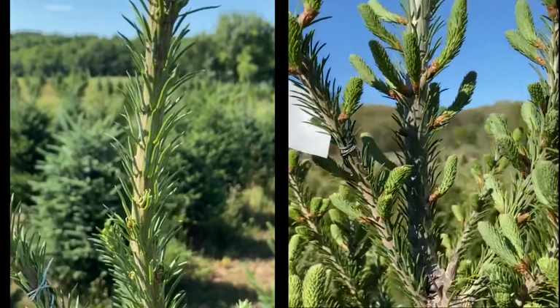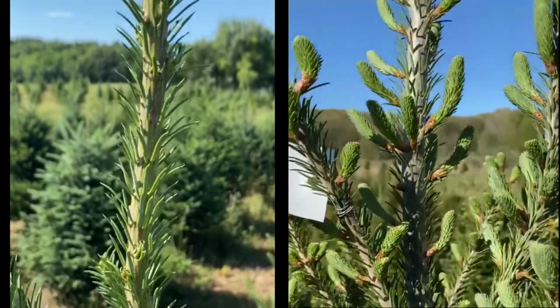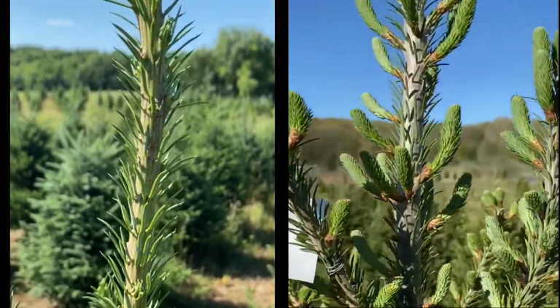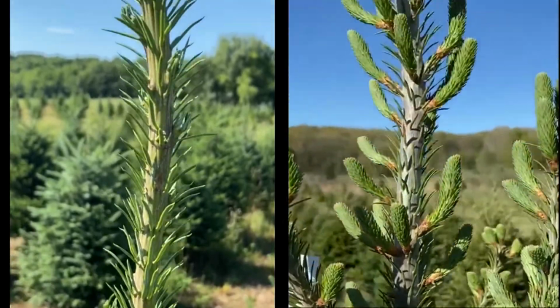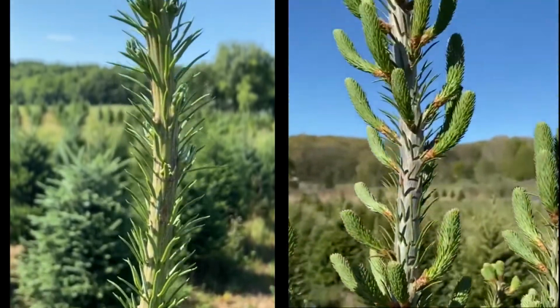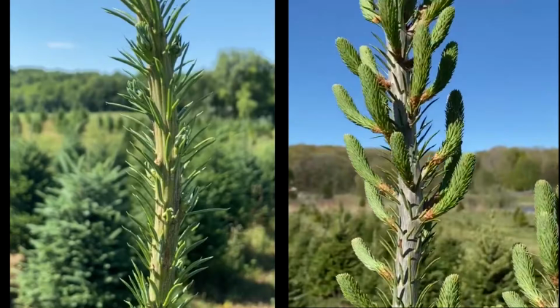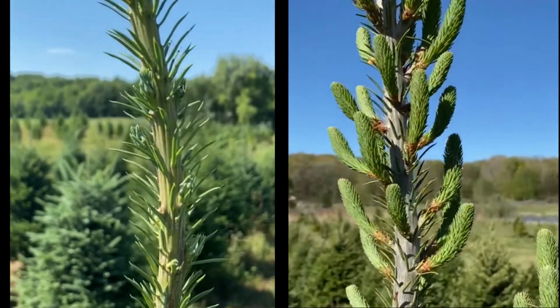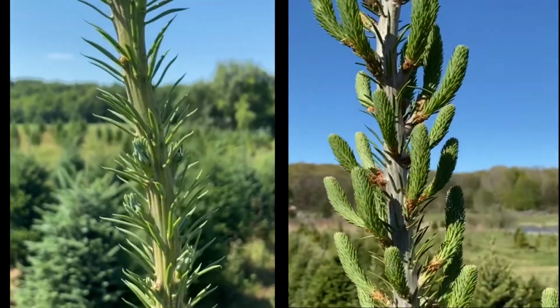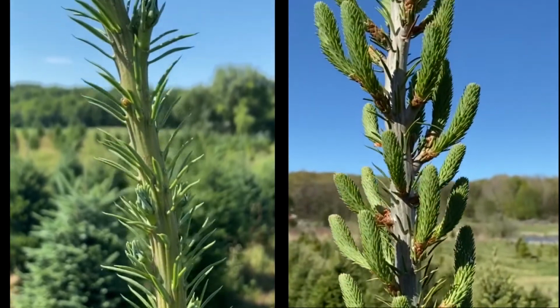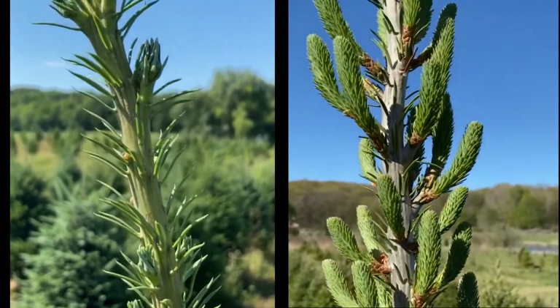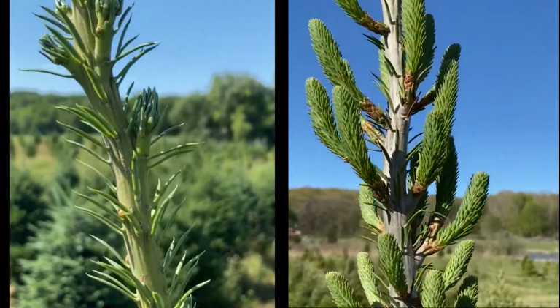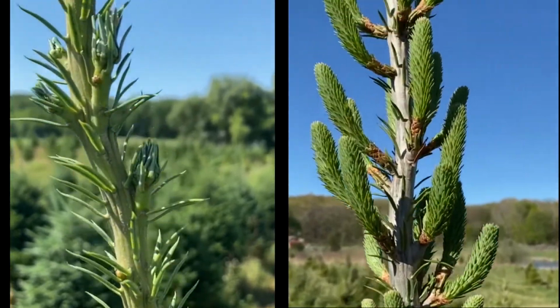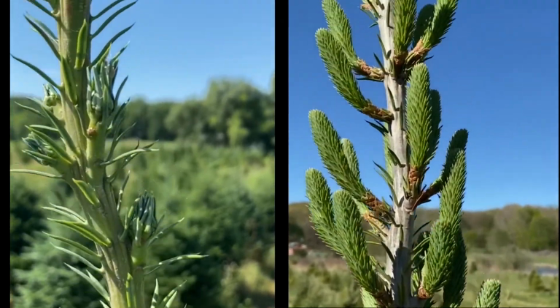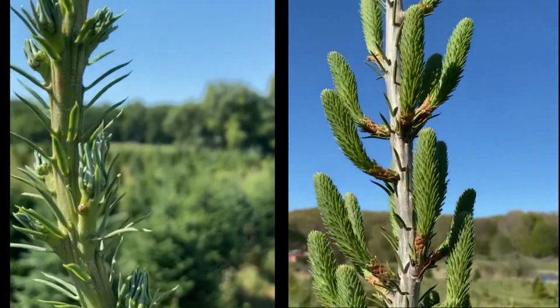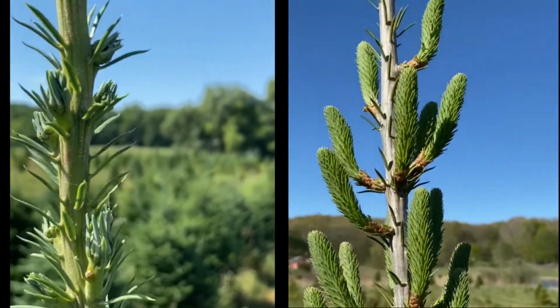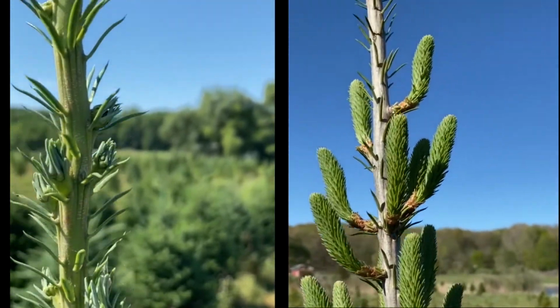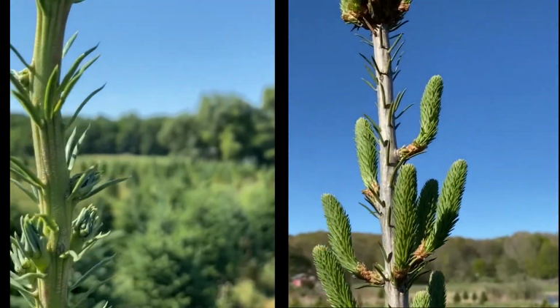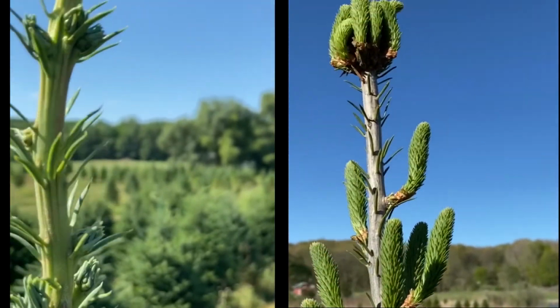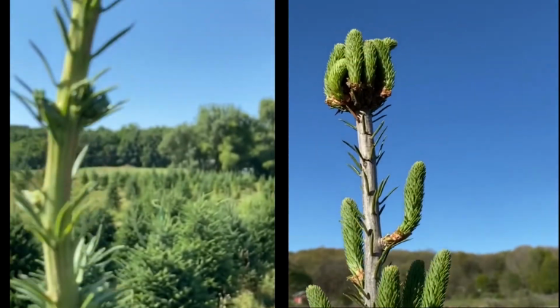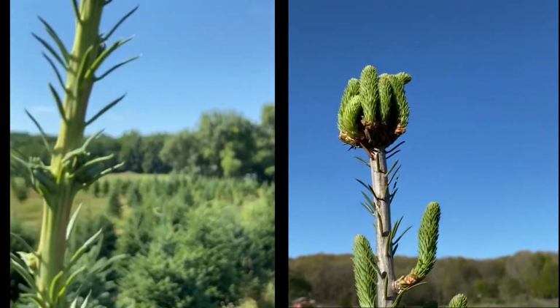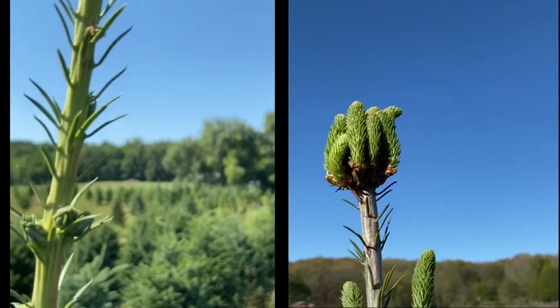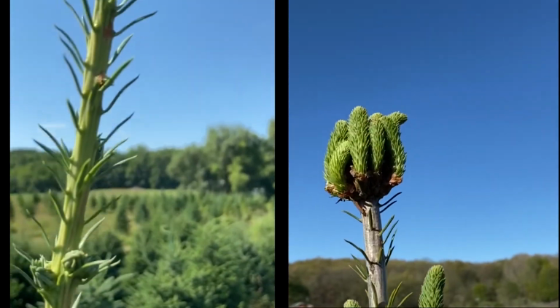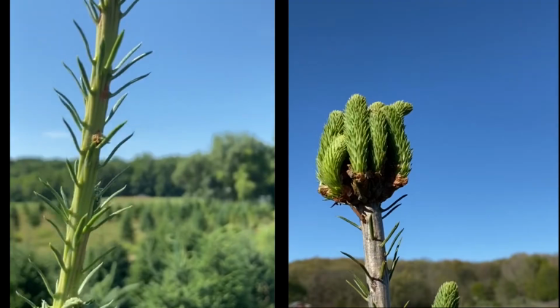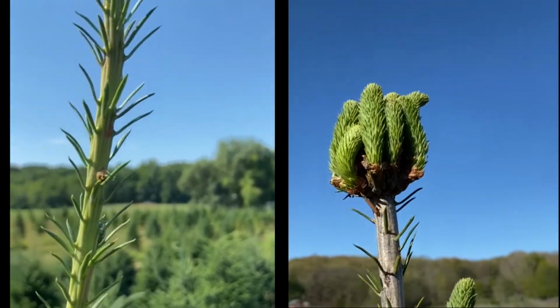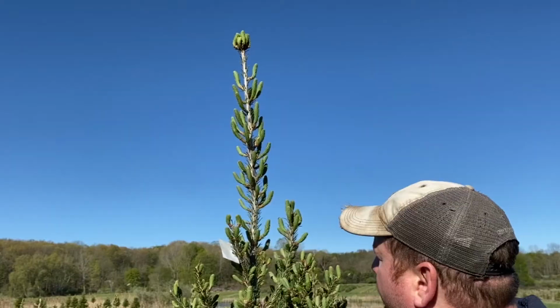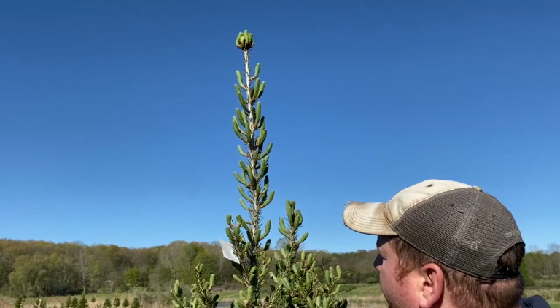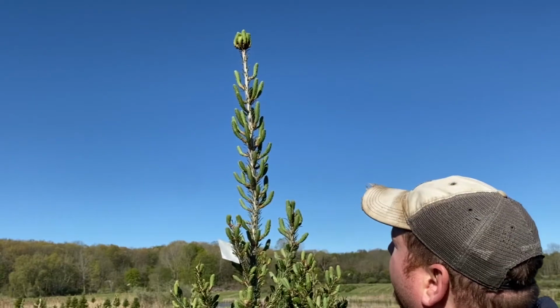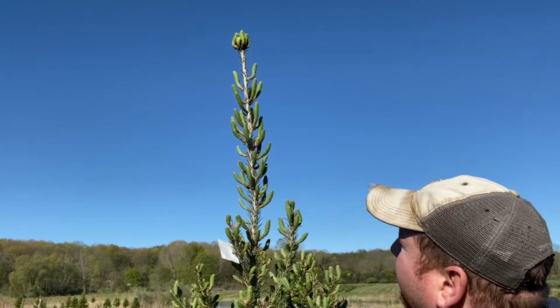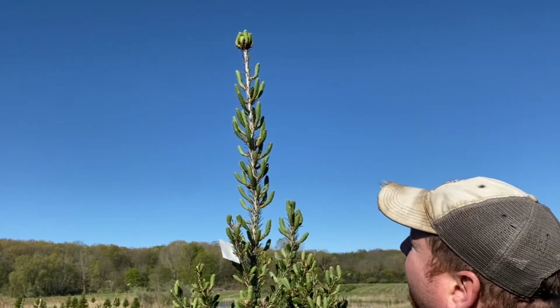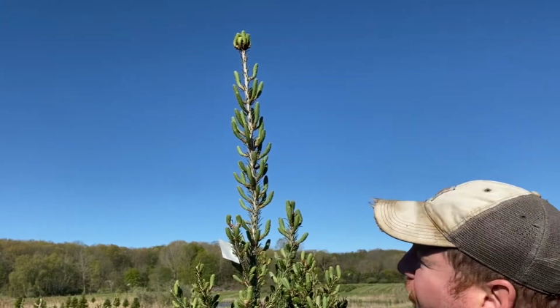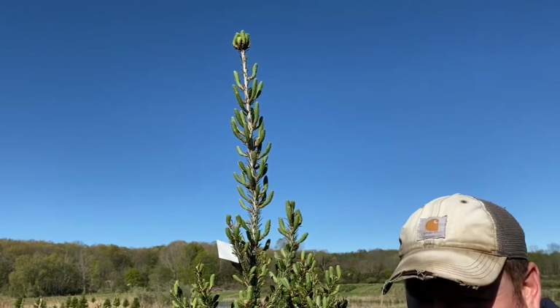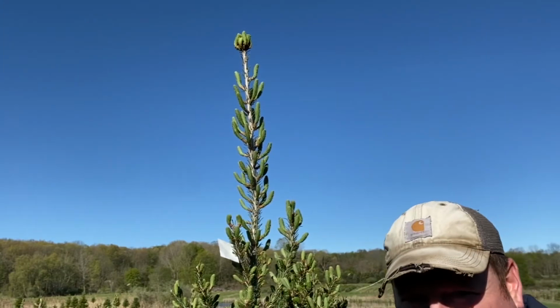I wanted to interrupt real quick and do a side-by-side comparison. On the left we have July 2020 and on the right we have May 2021. Just wanted to give you a little update and let you know what's going on.